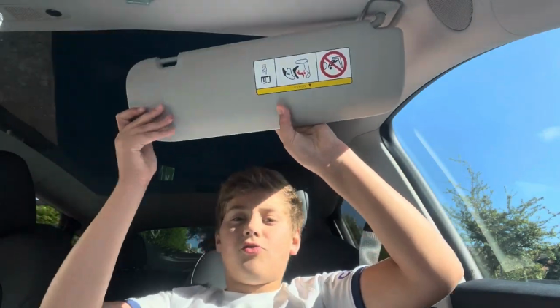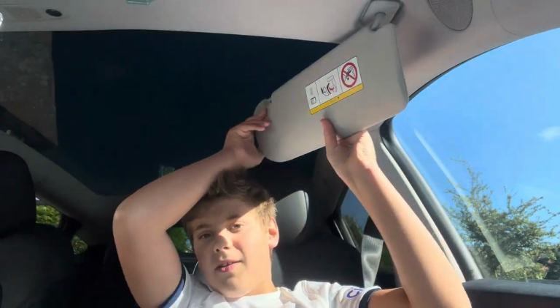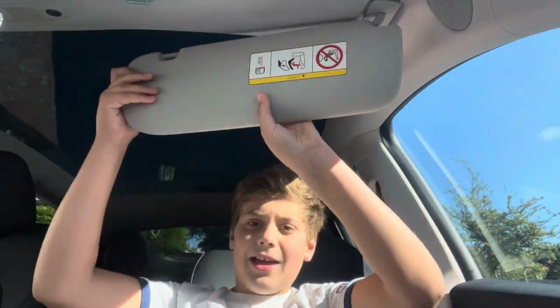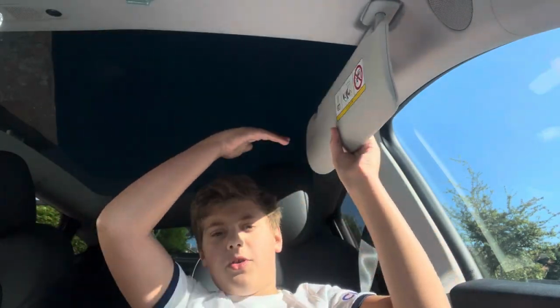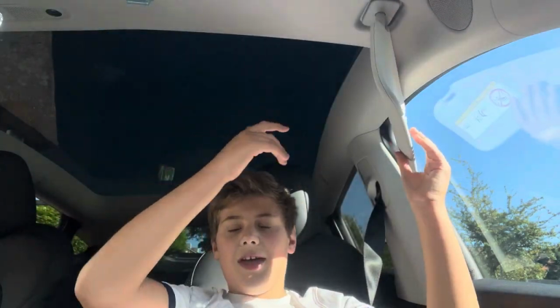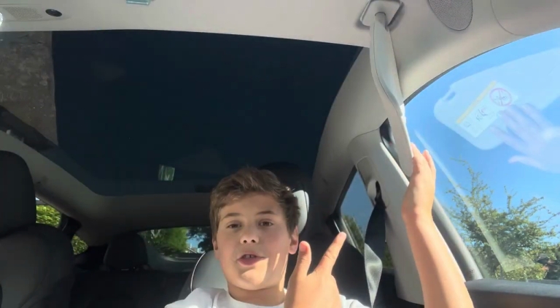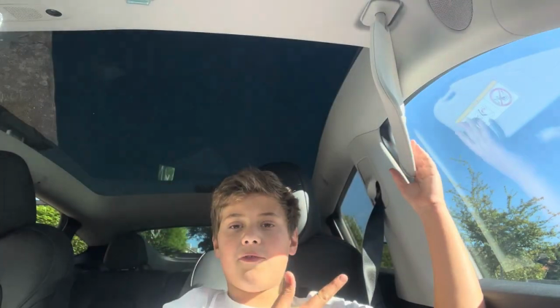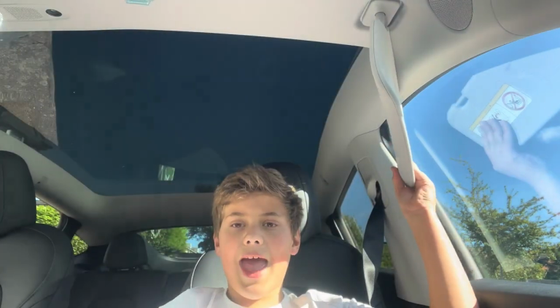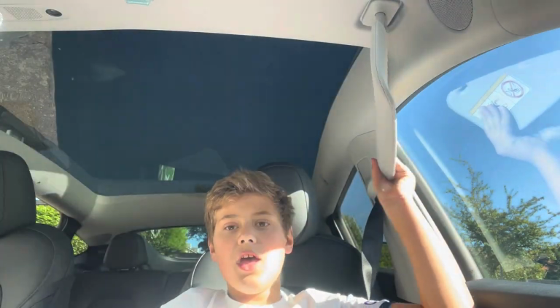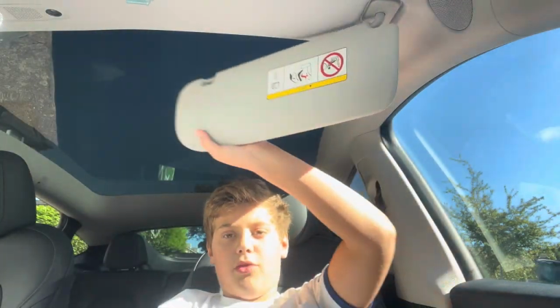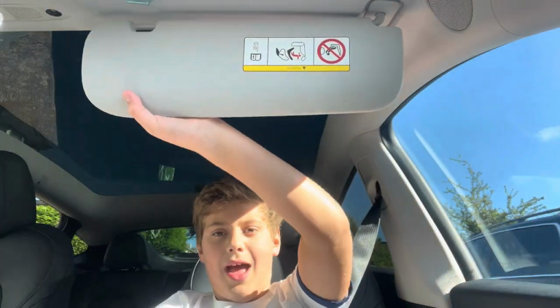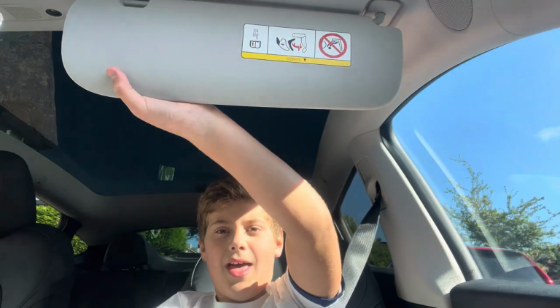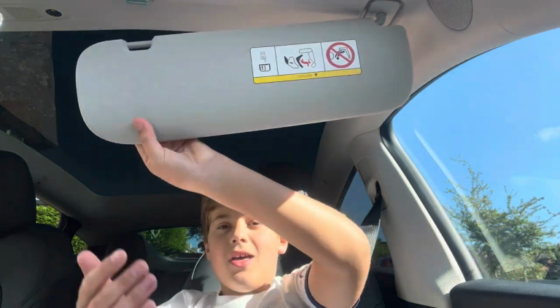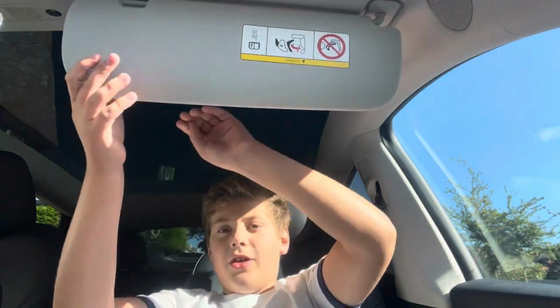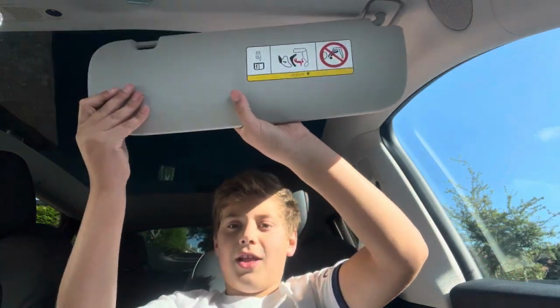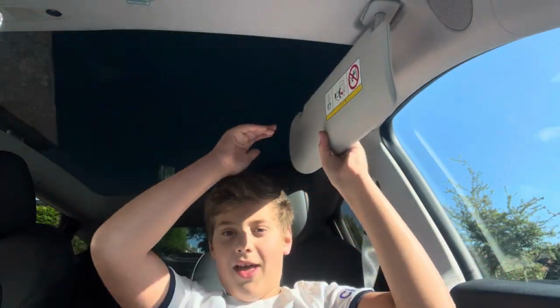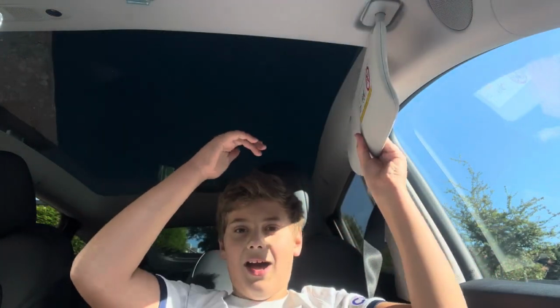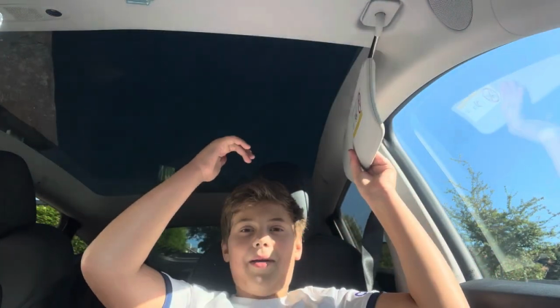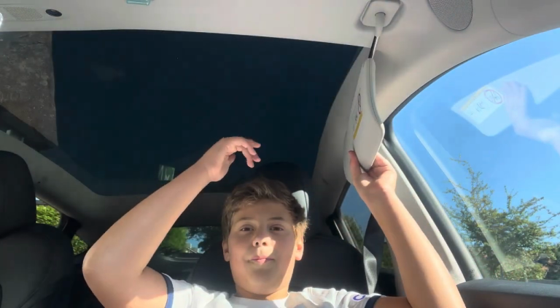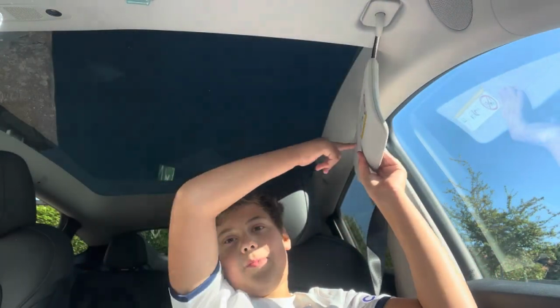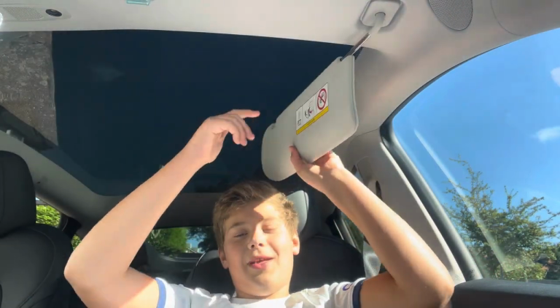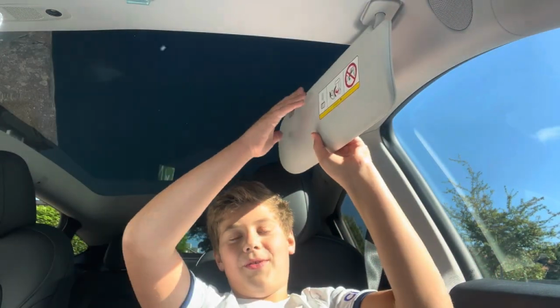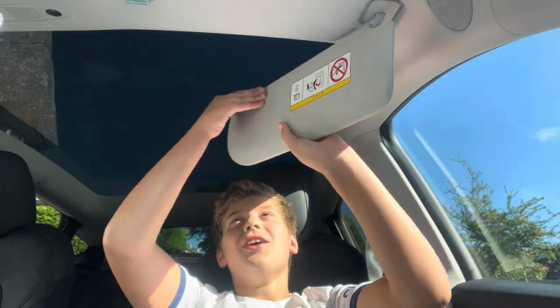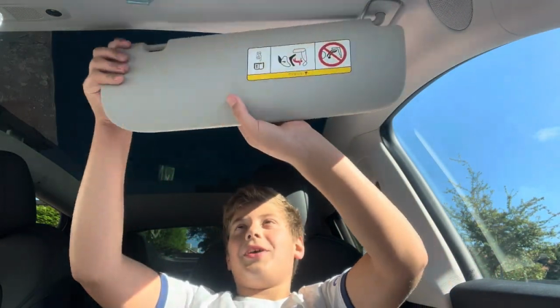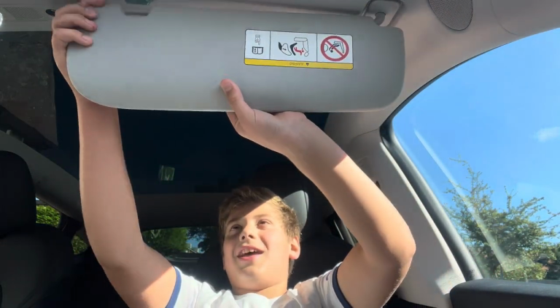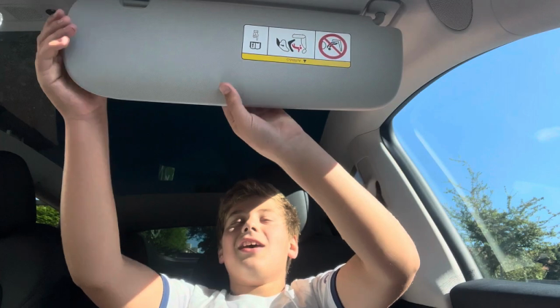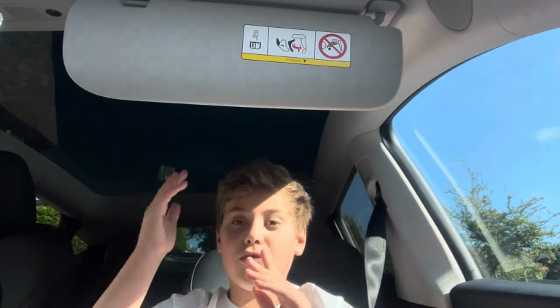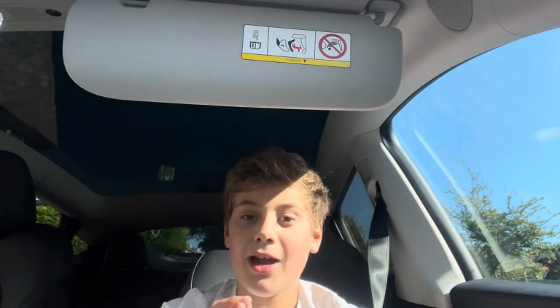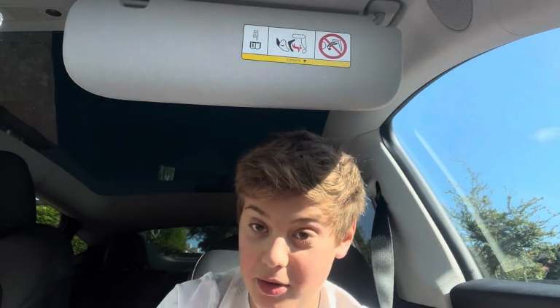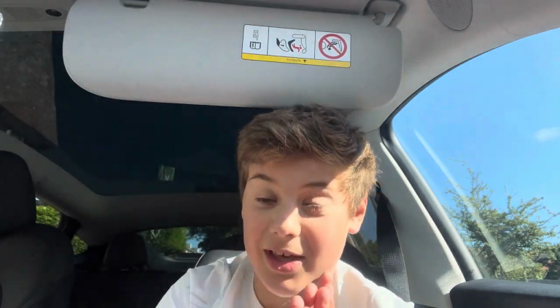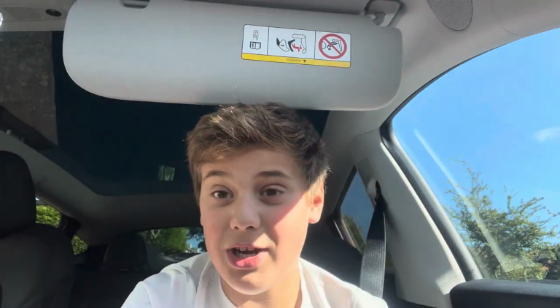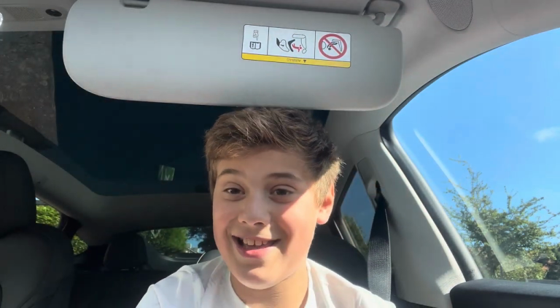It's really flexible — you can have it here if the sun's there, you can have it there, you can even extend it with the metal piece. It's also a magnet, so it makes it really easy.